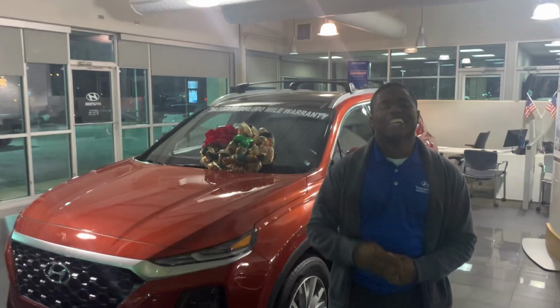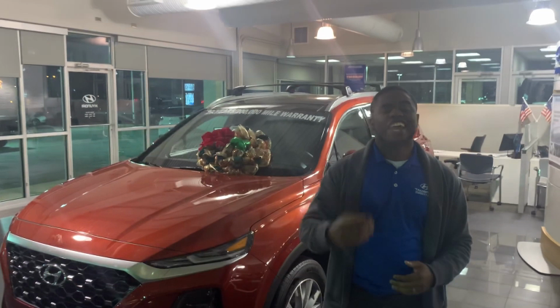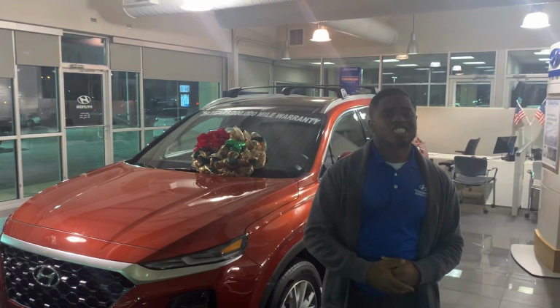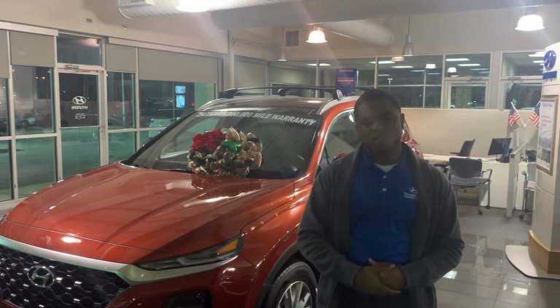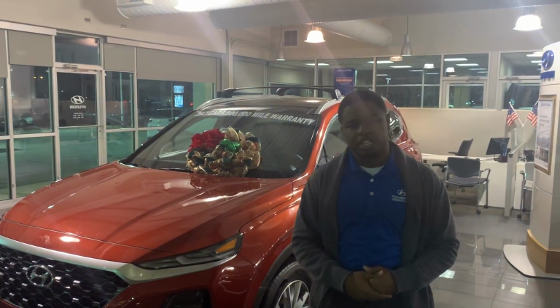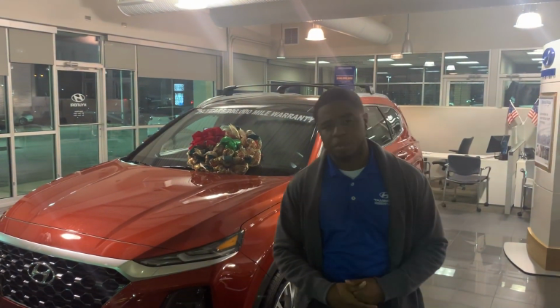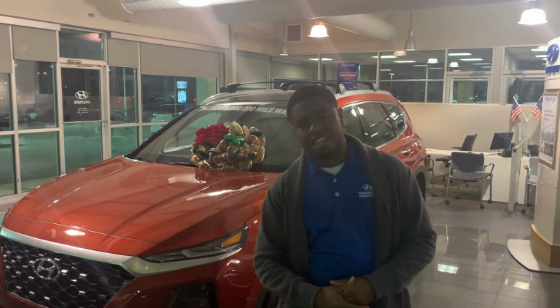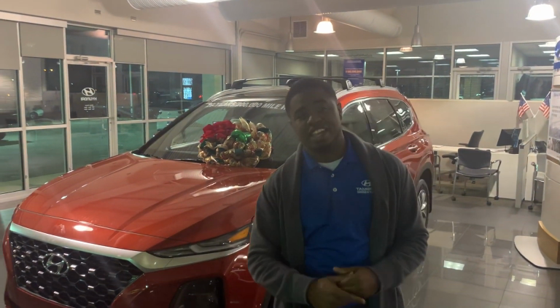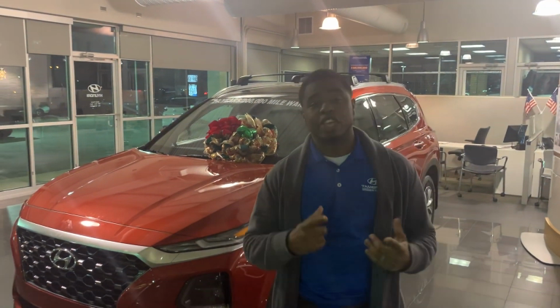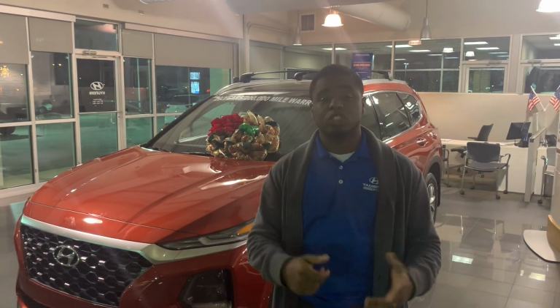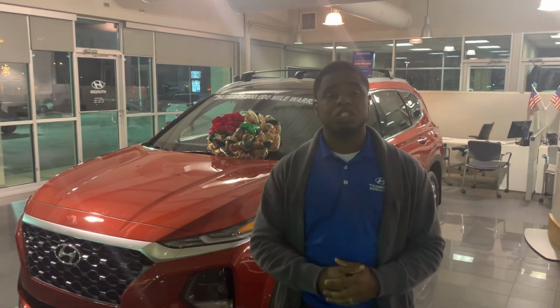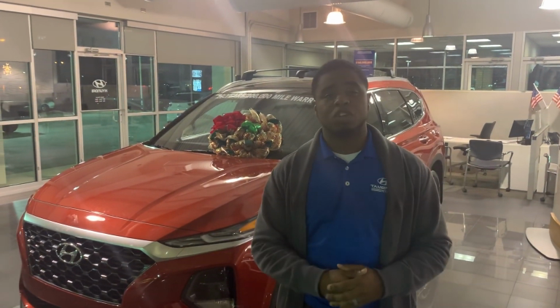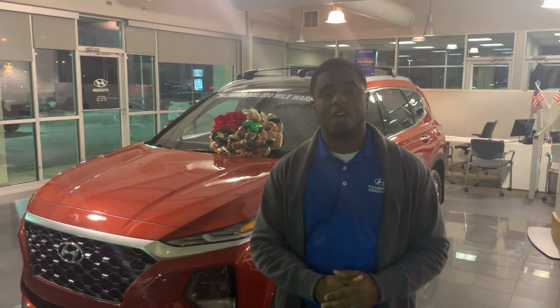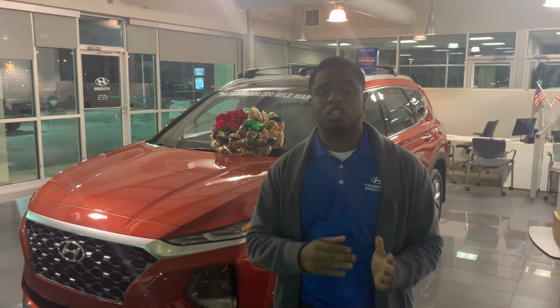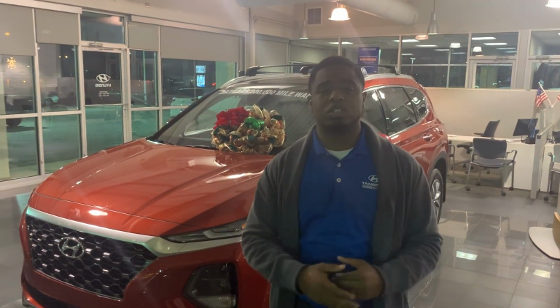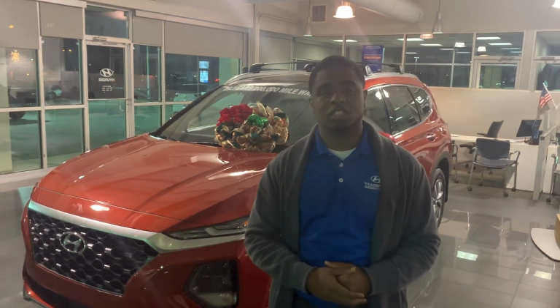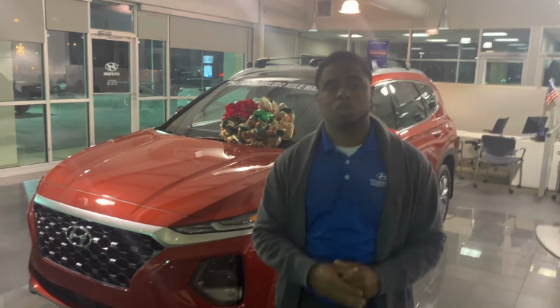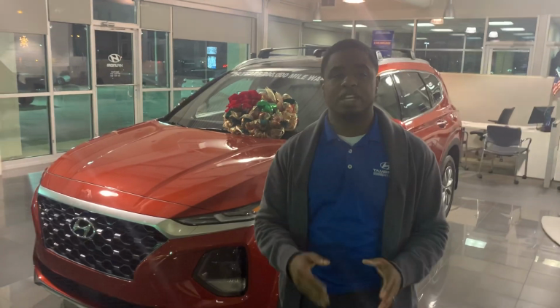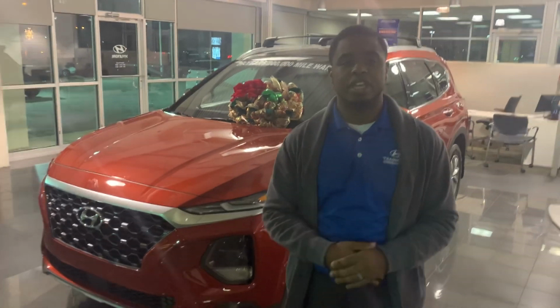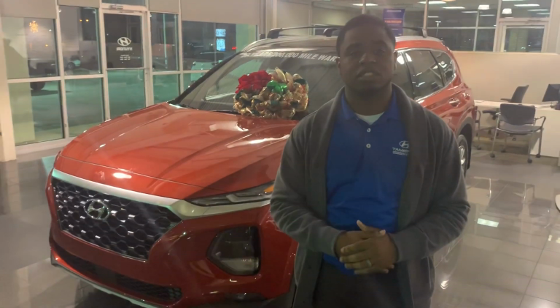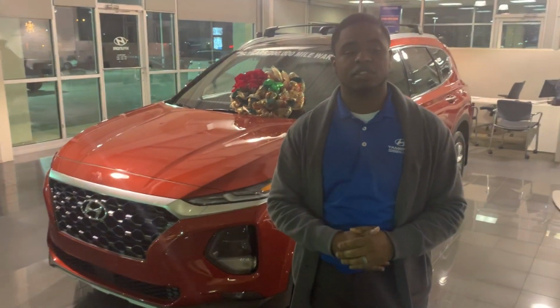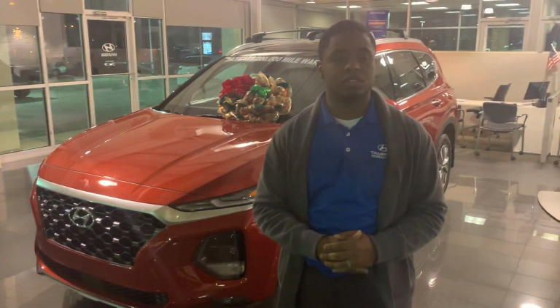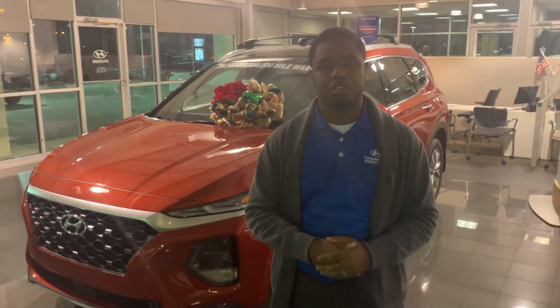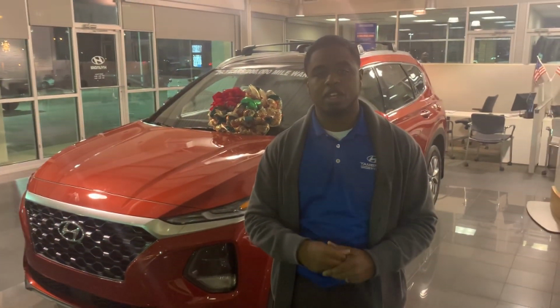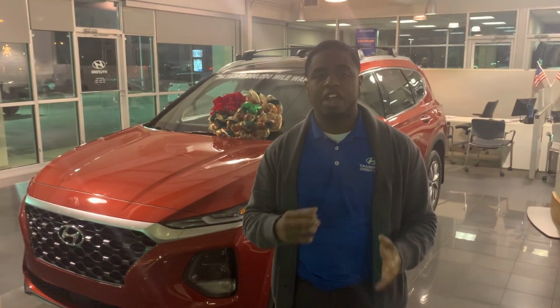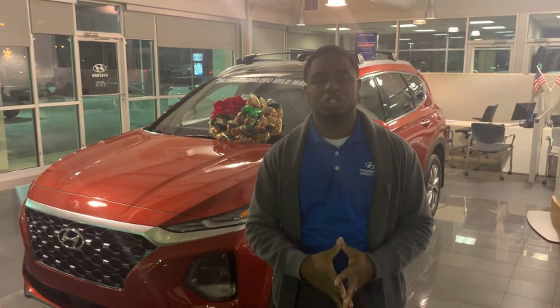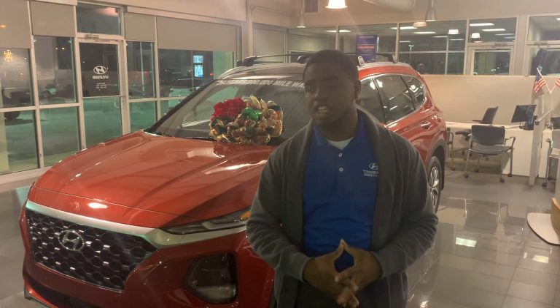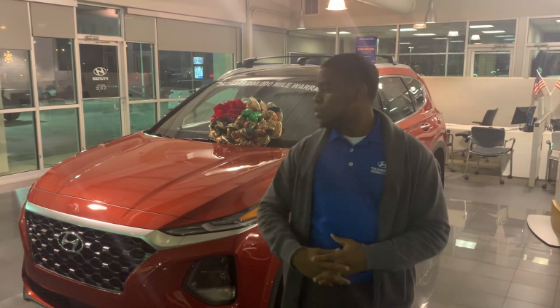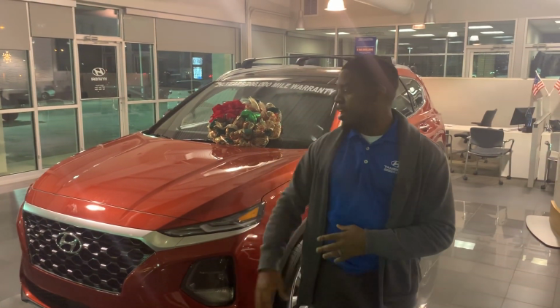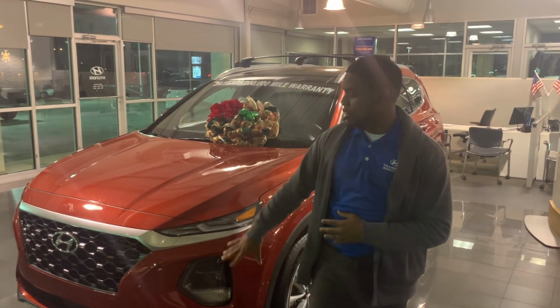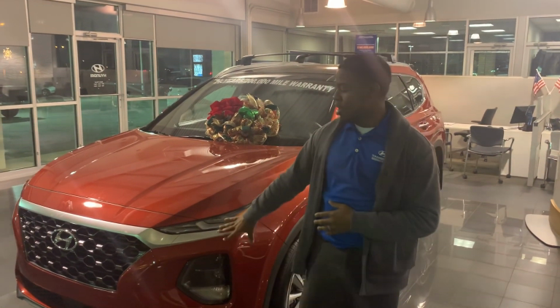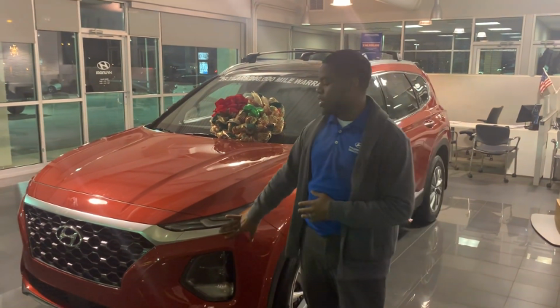Hey, this is Antoine at Tenim Running Hyundai. Thank you so much for inquiring about the 2020 Hyundai Santa Fe. As you can see, we do have it in stock here.